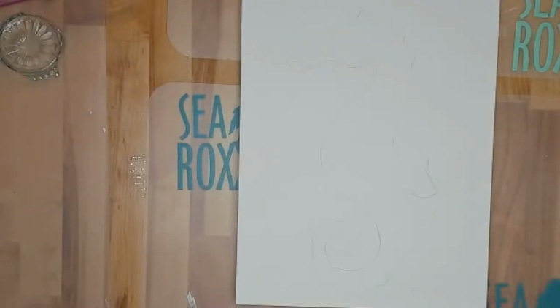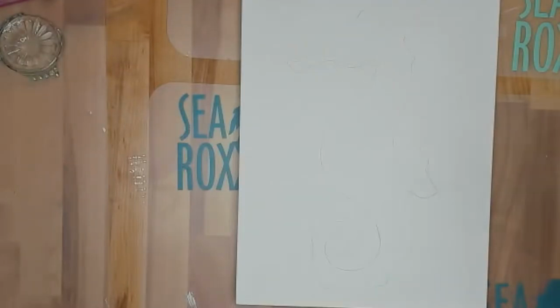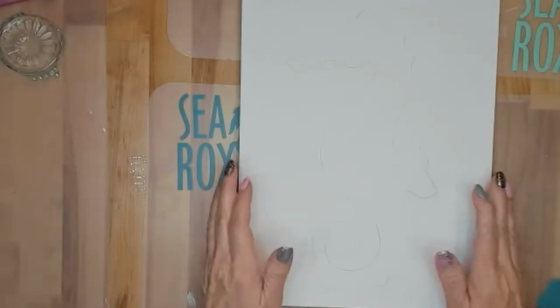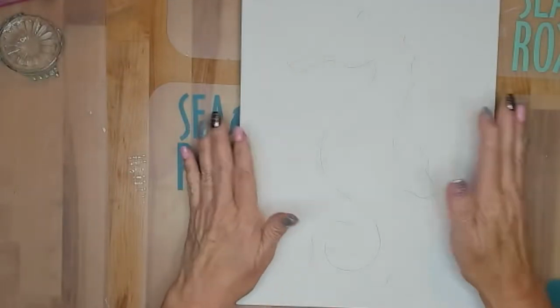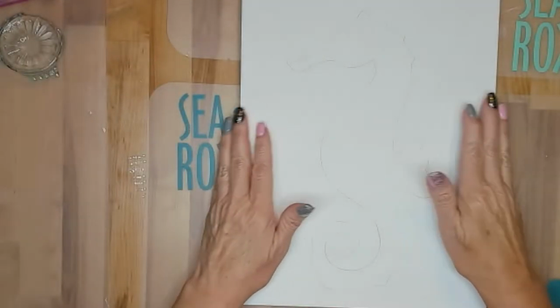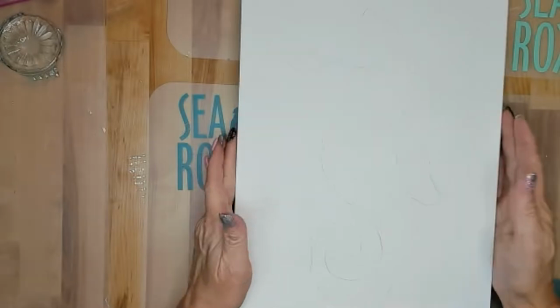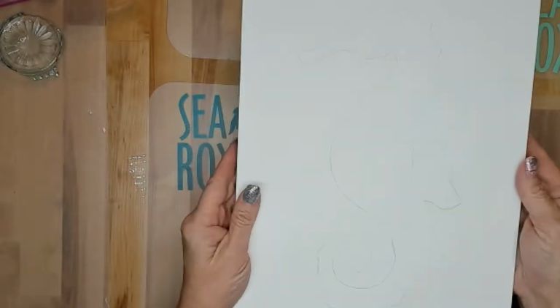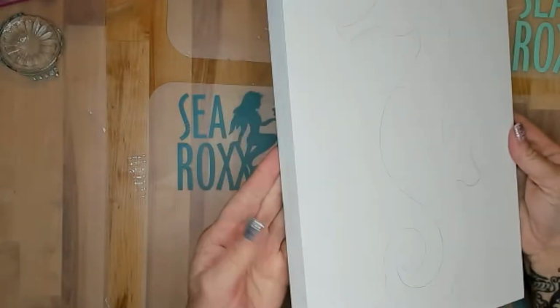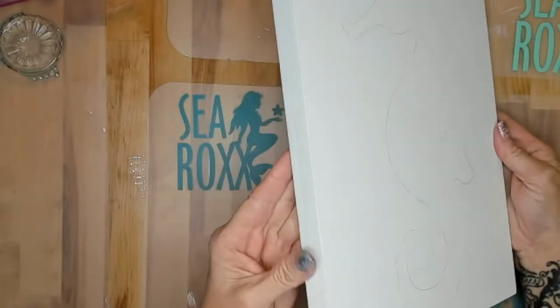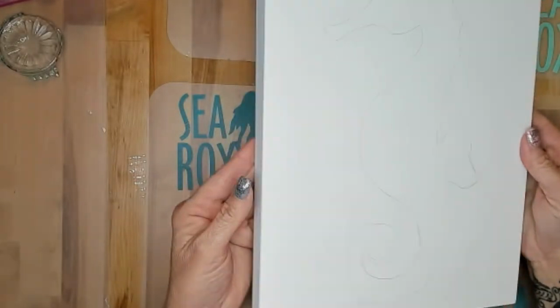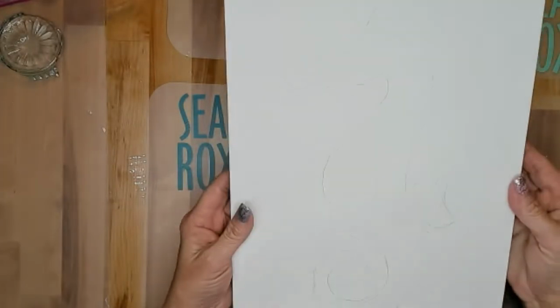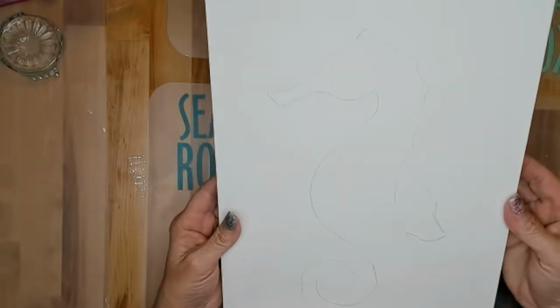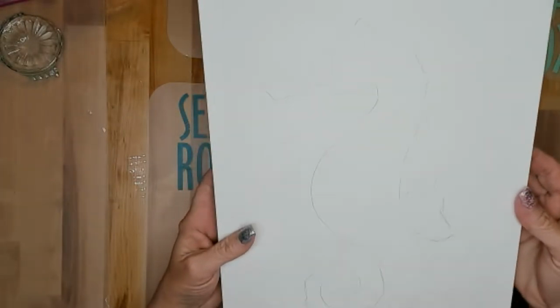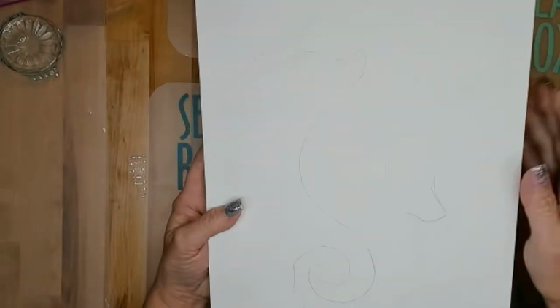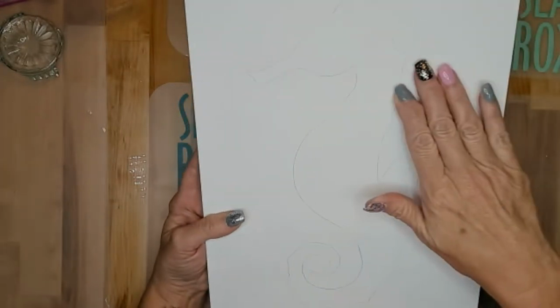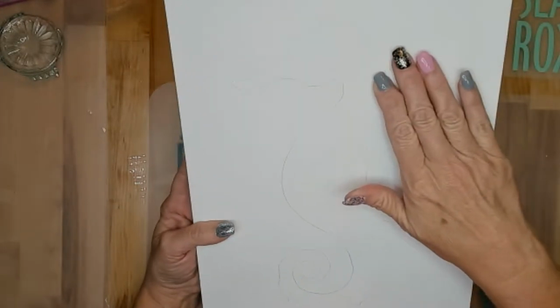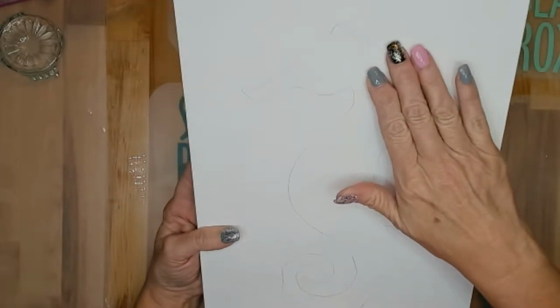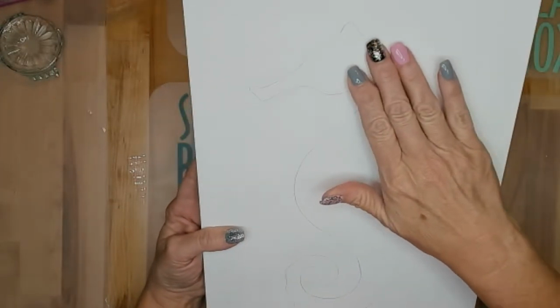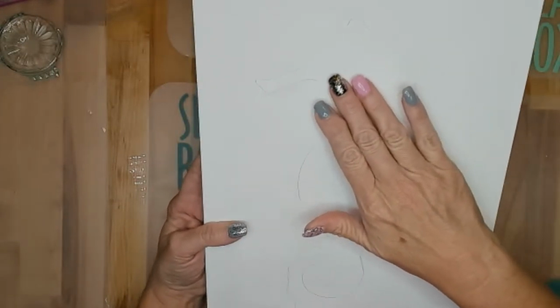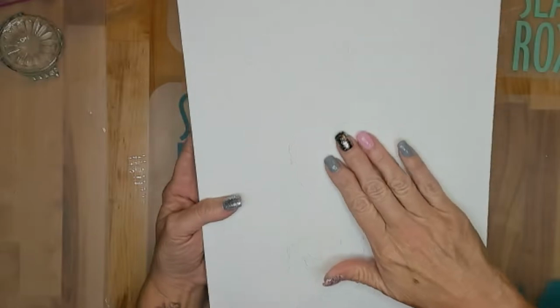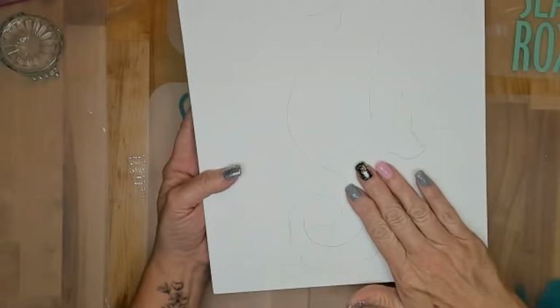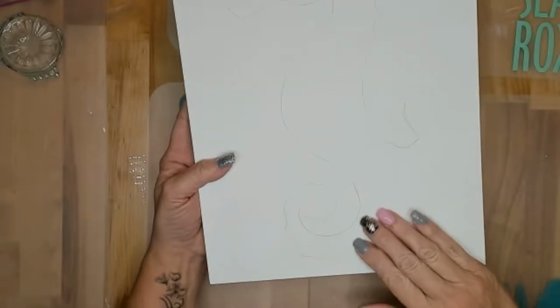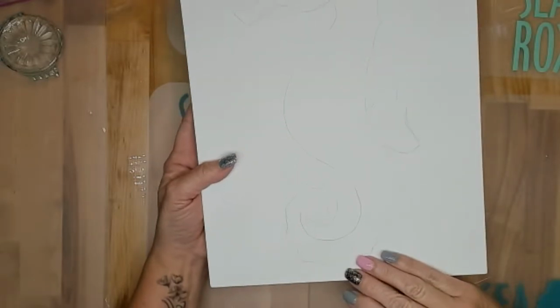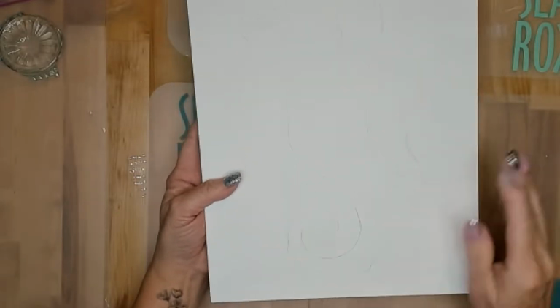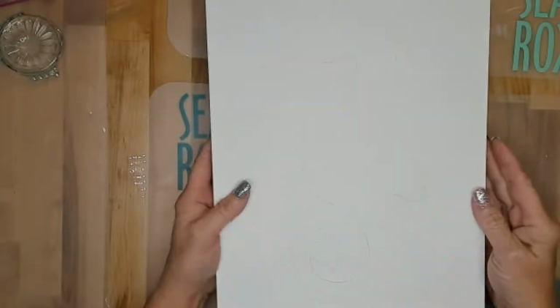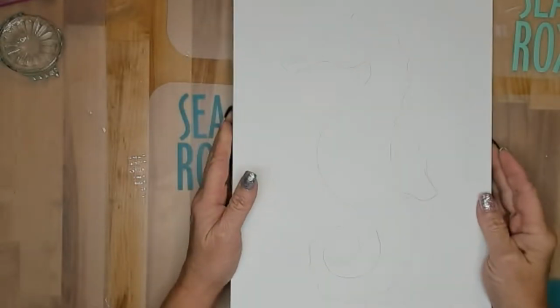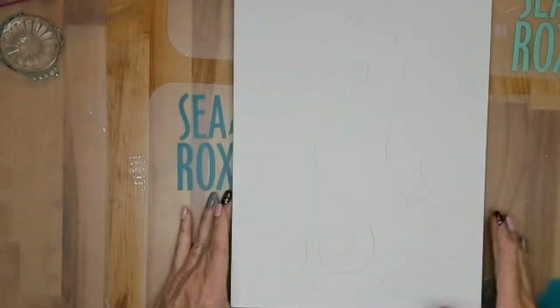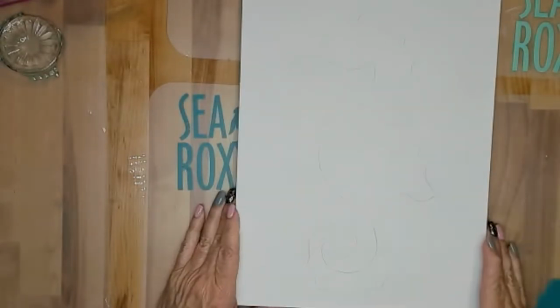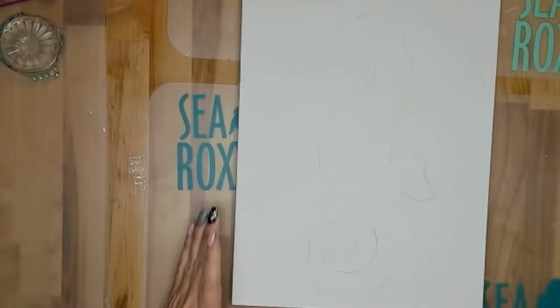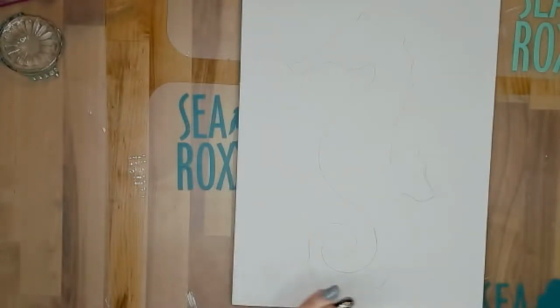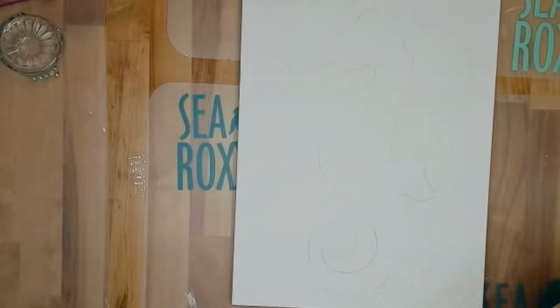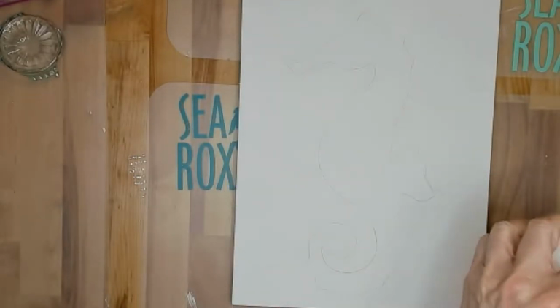First step after you've primed and readied your board is just to get that stencil outline on there — I just traced it right on. Instead of reinventing the wheel, use the internet!